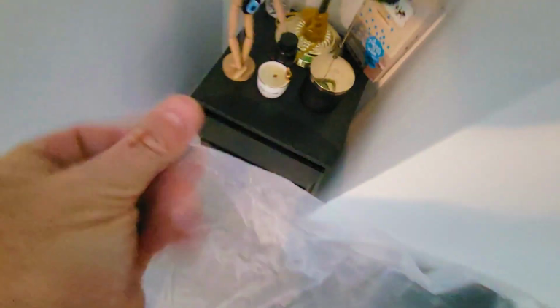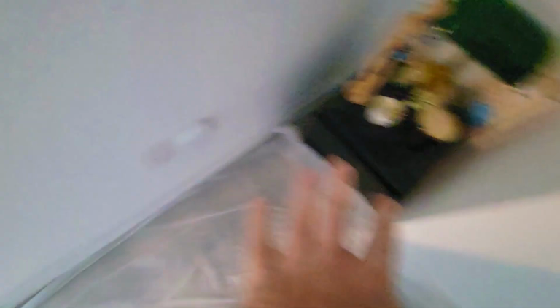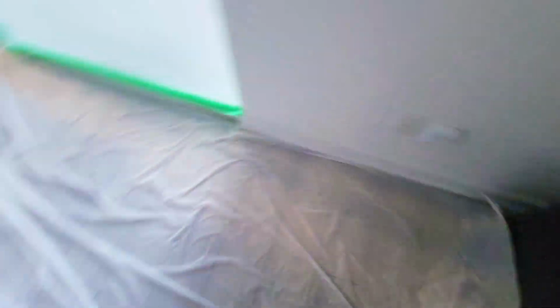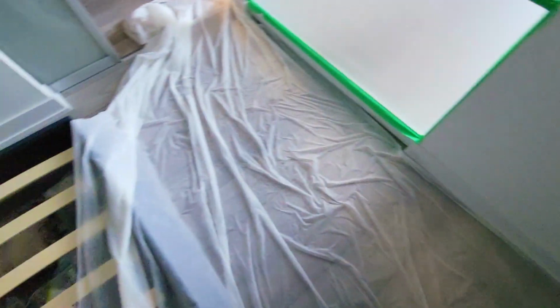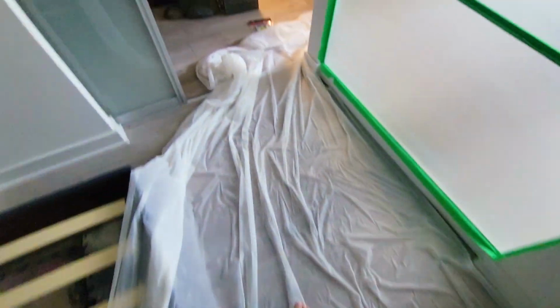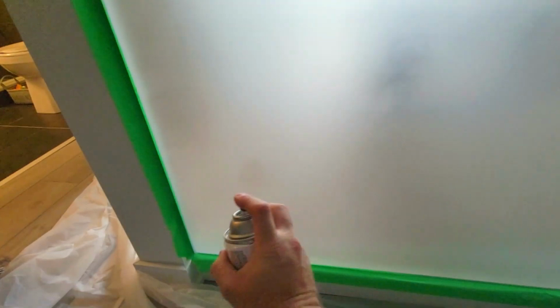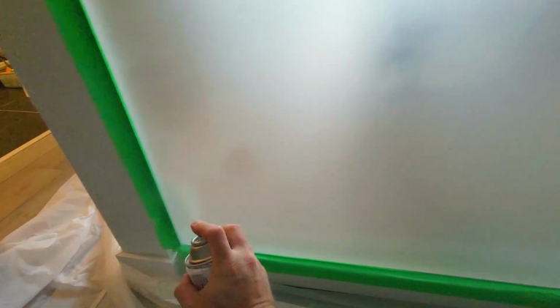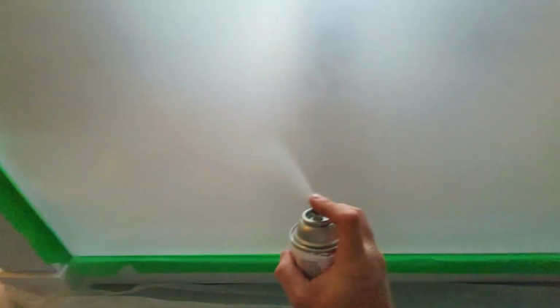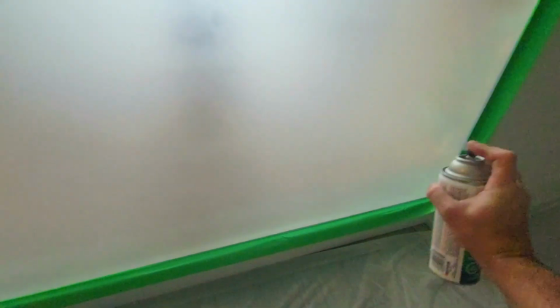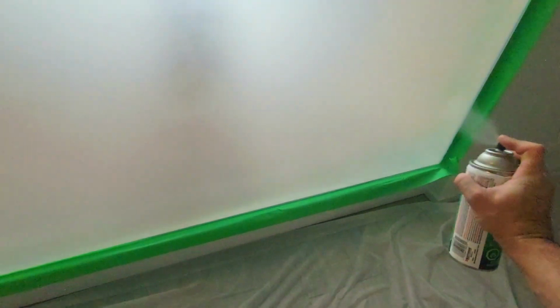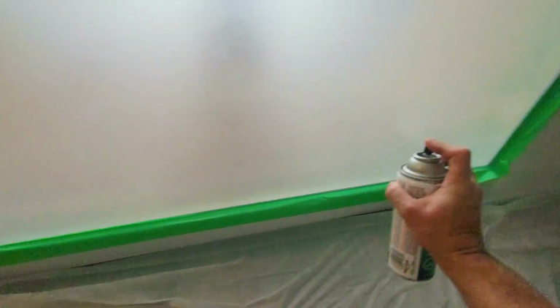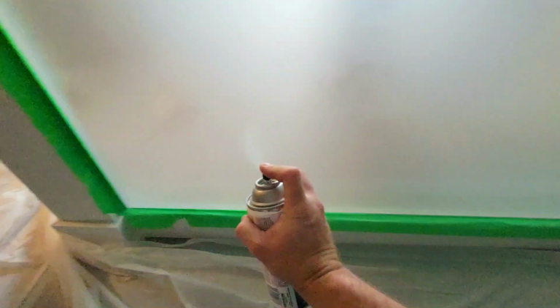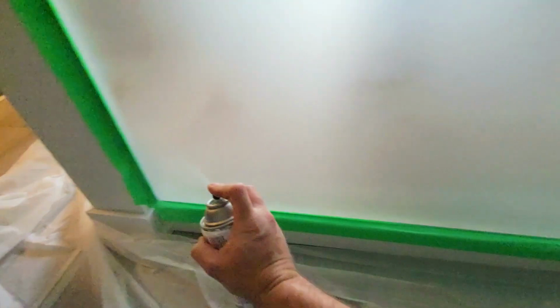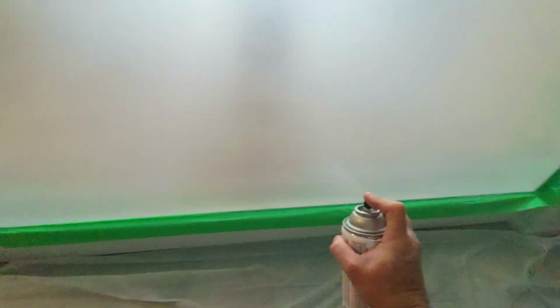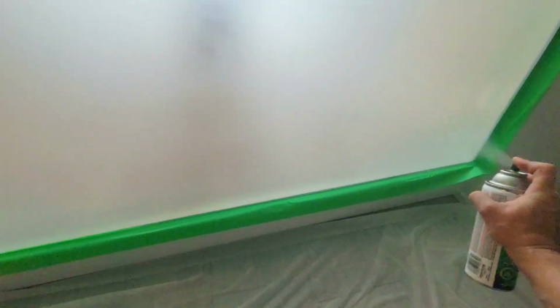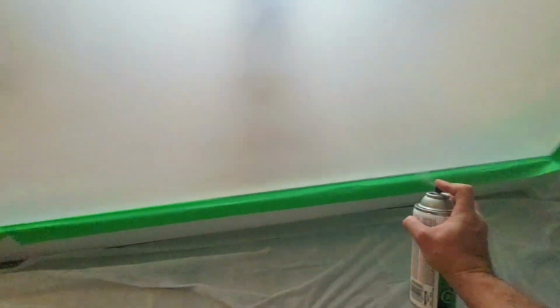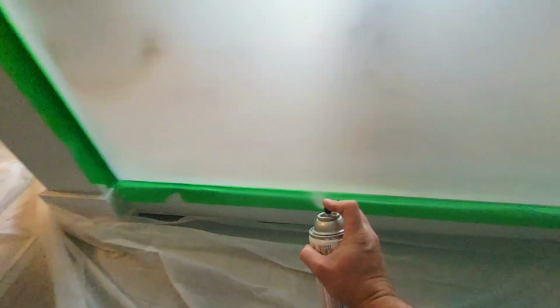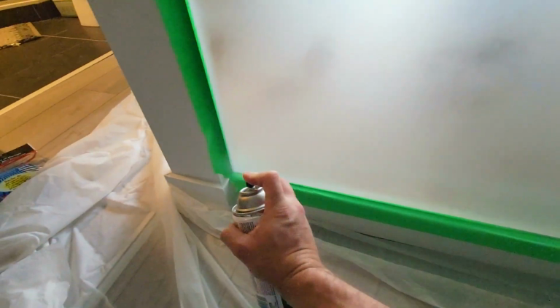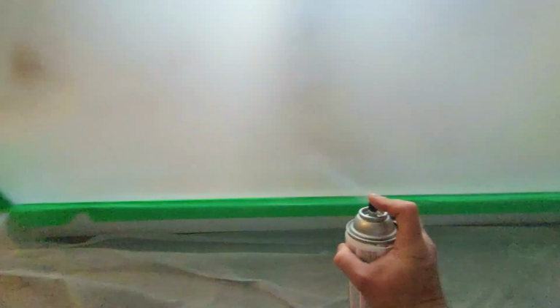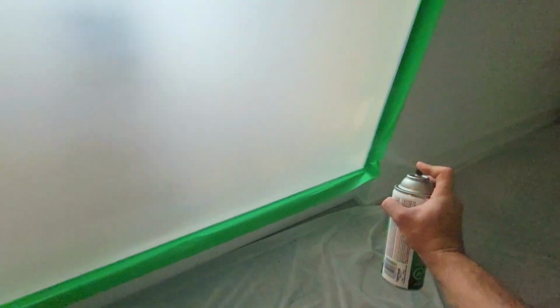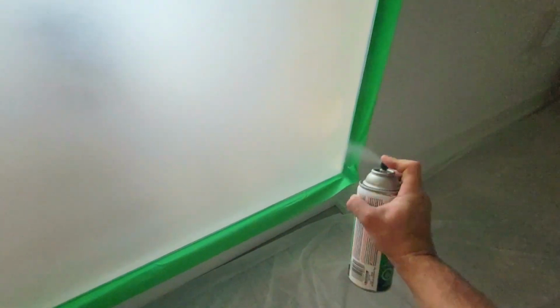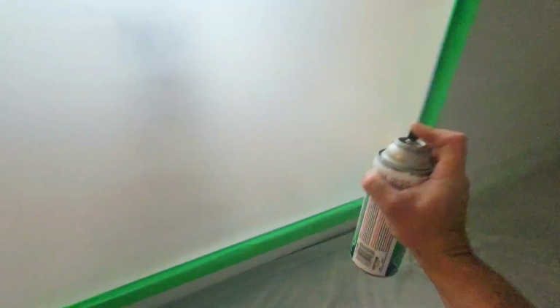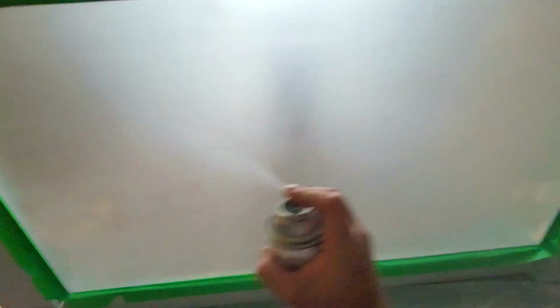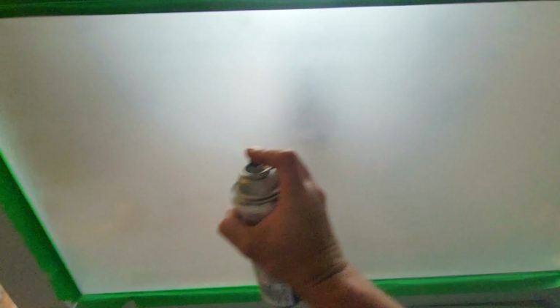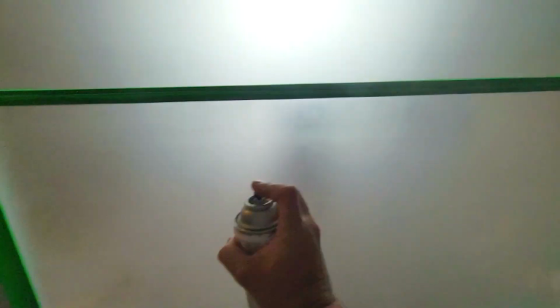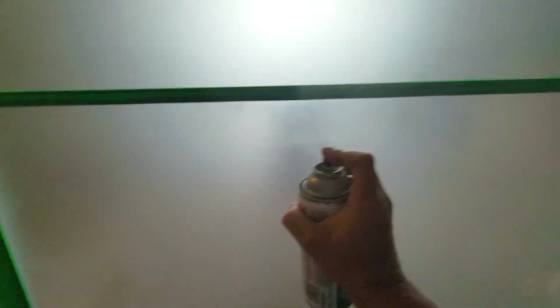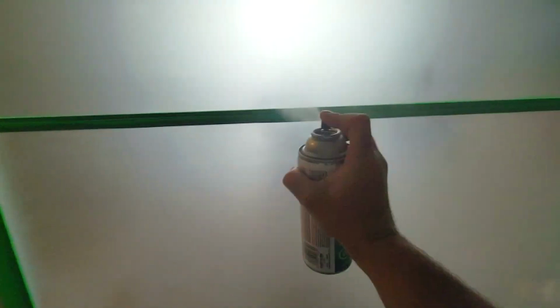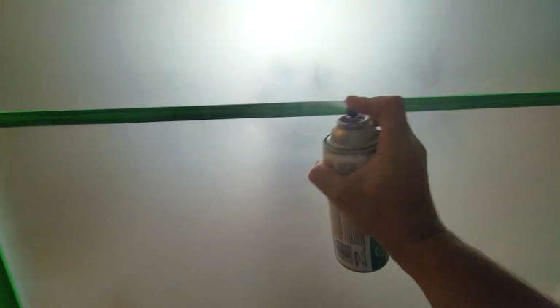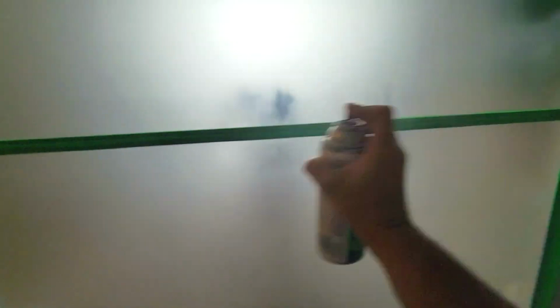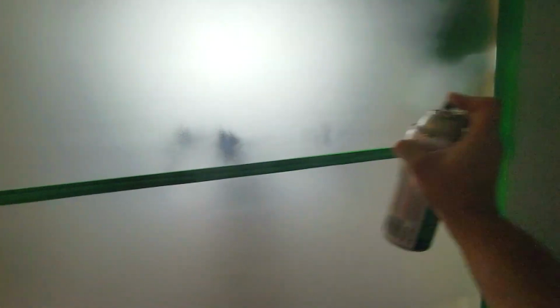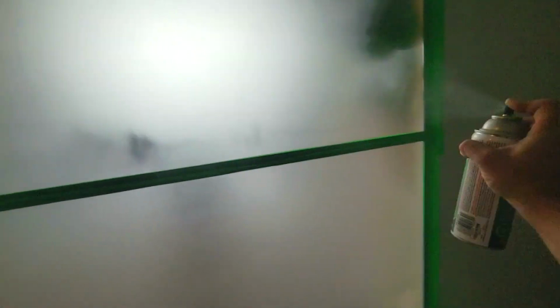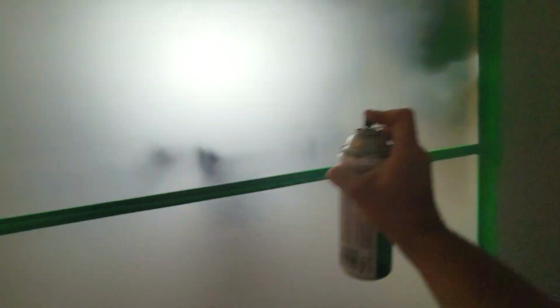We're working on our last and final fourth layer and the can is just about done, so we're using it all up.